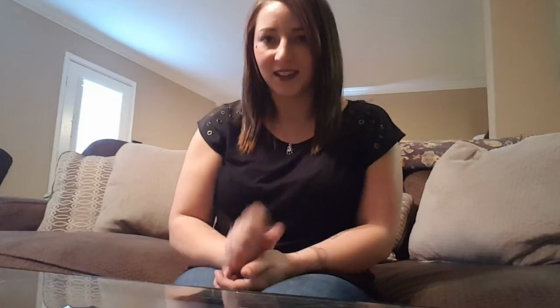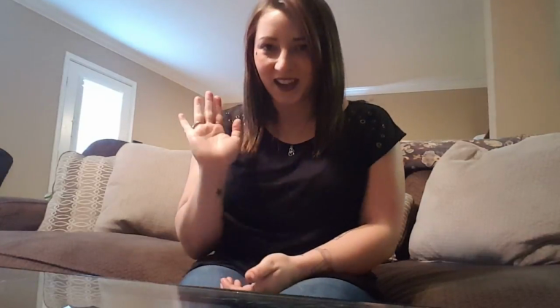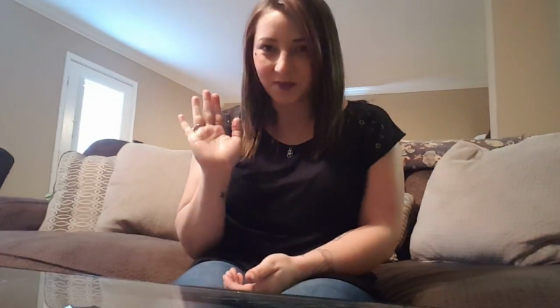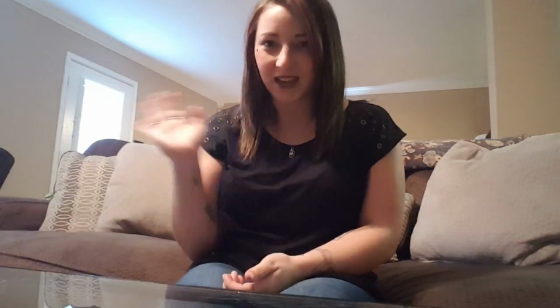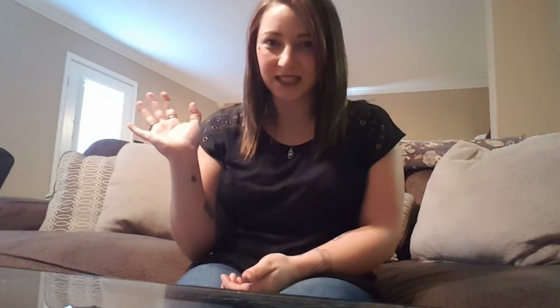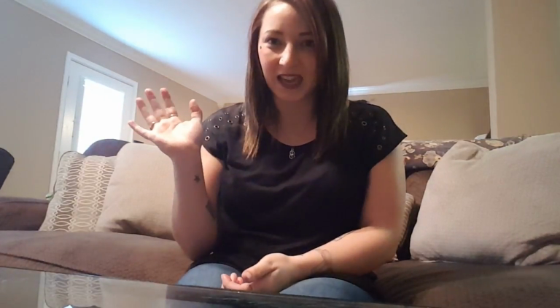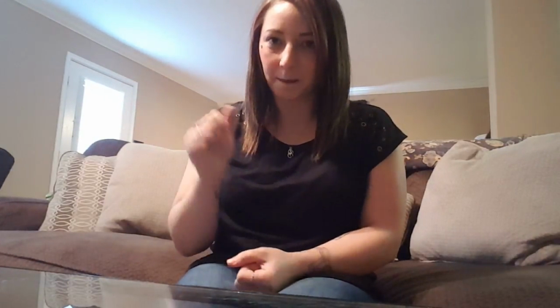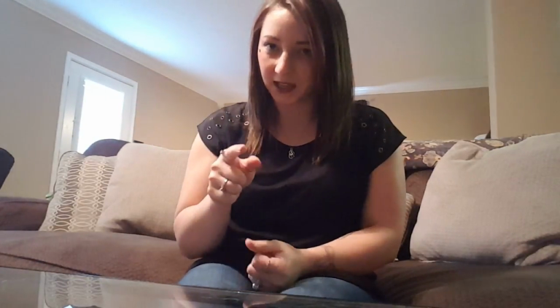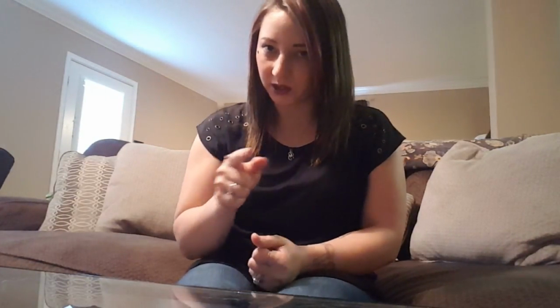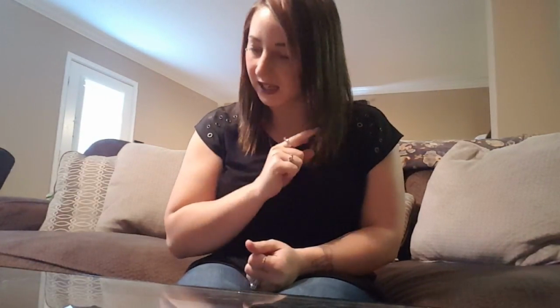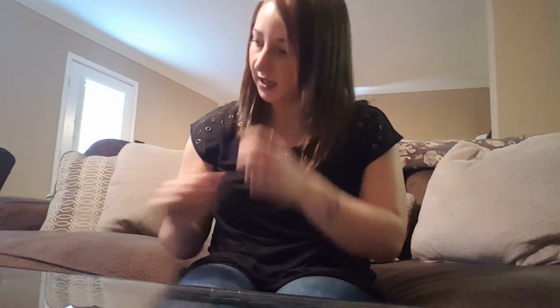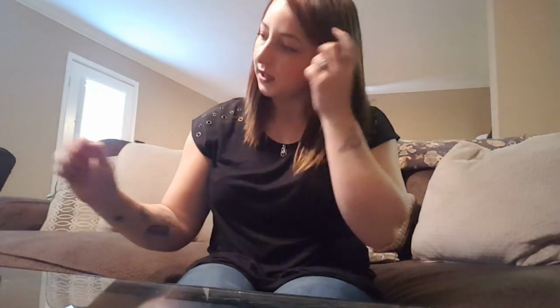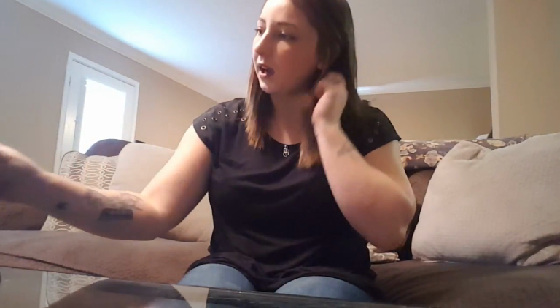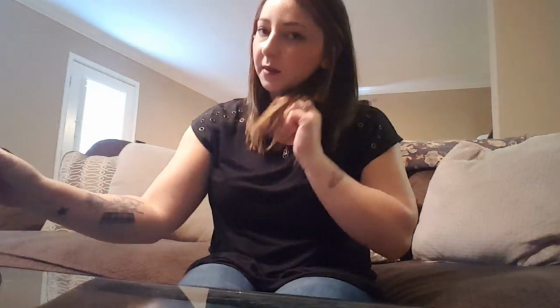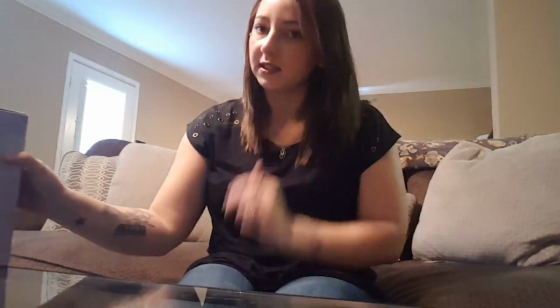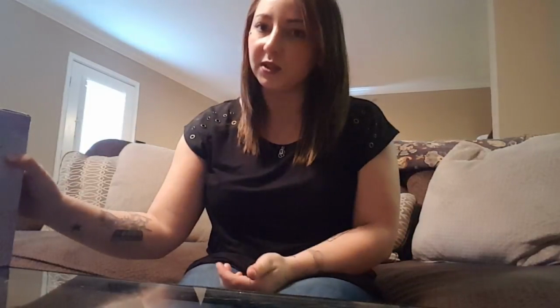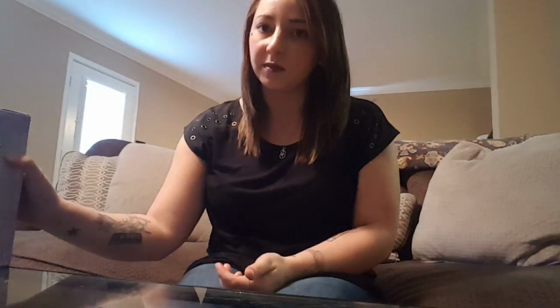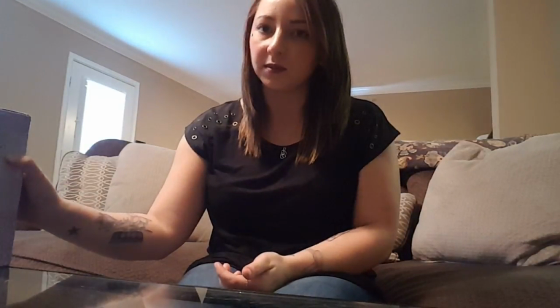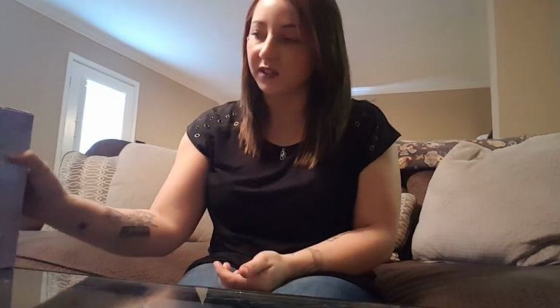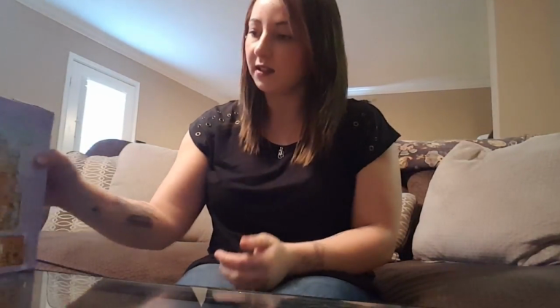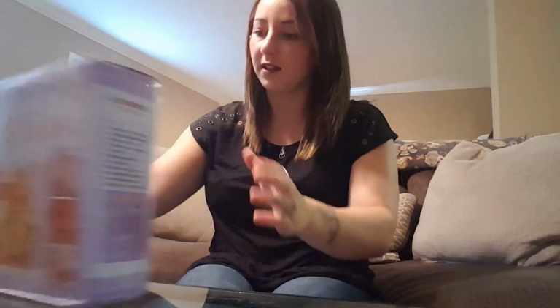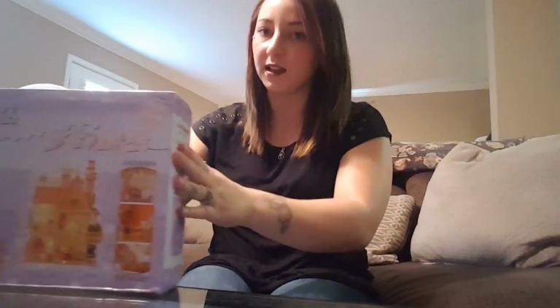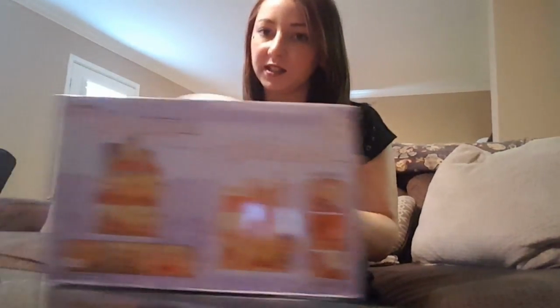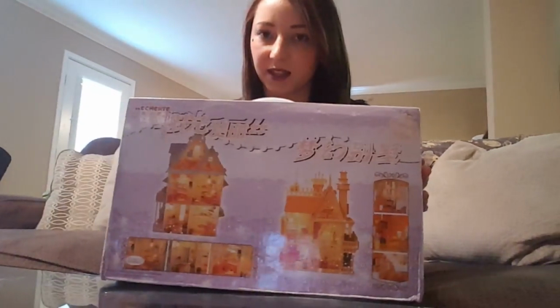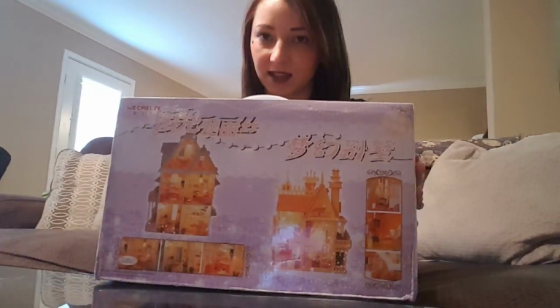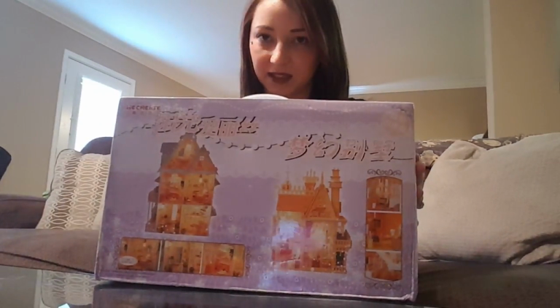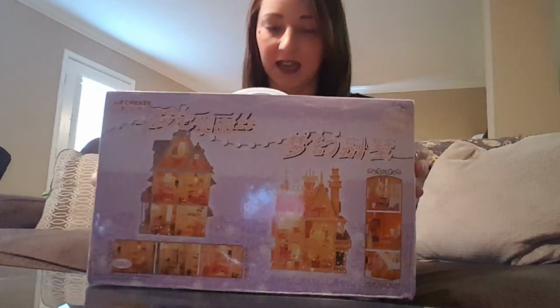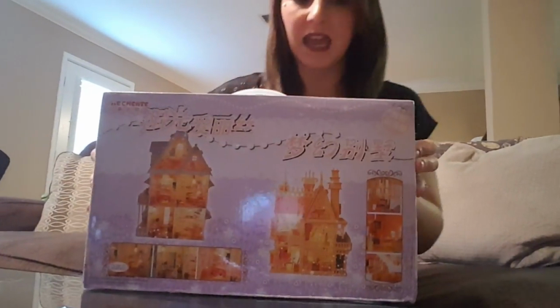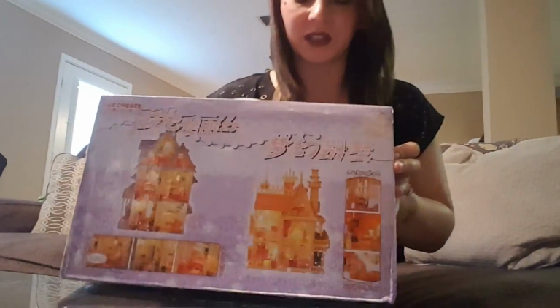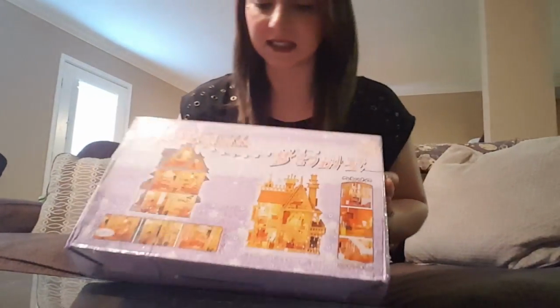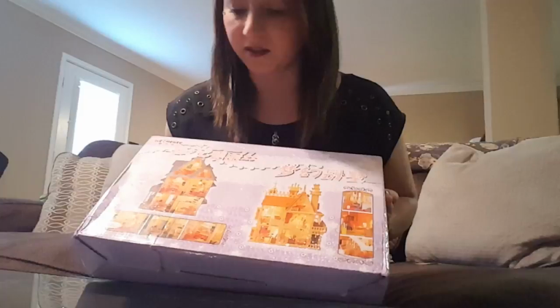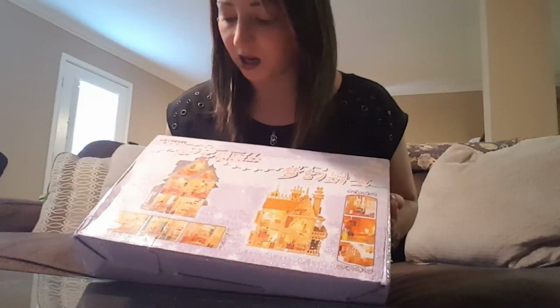Hi everybody, I'm ATK back here with you today. I am actually going to be doing something a little bit different. I just got this in the mail today and I'm really excited for it.